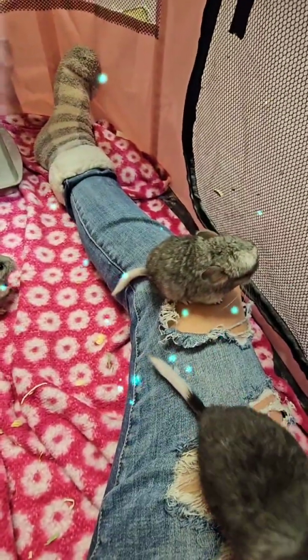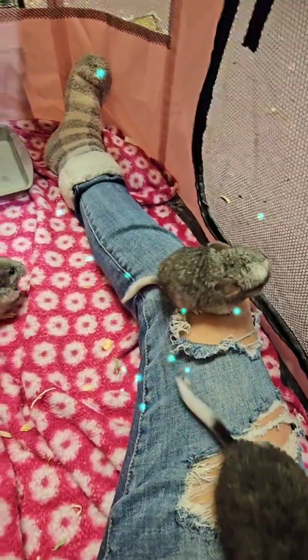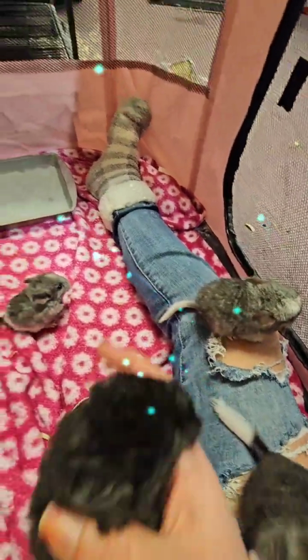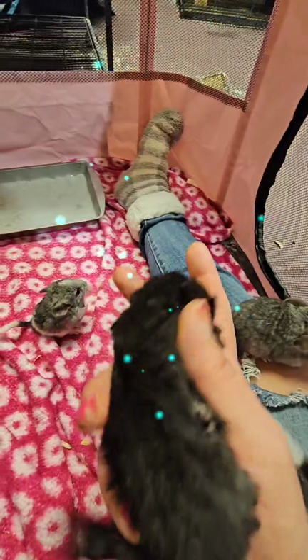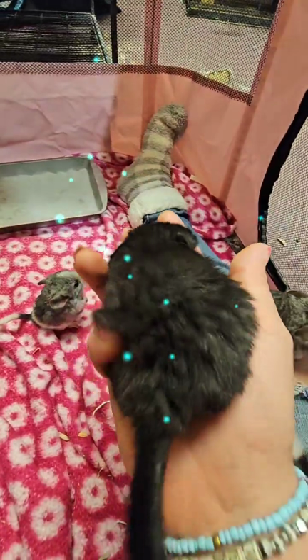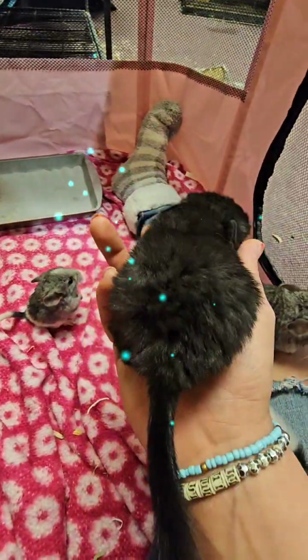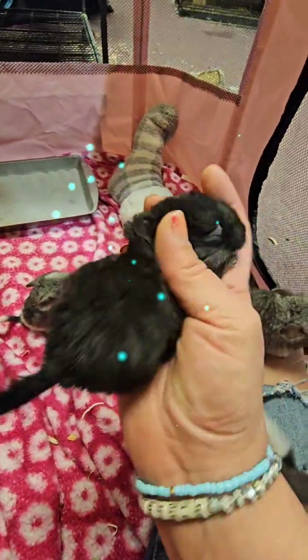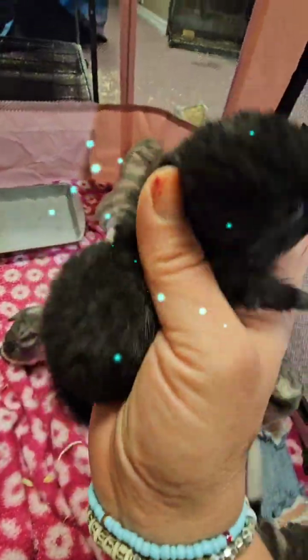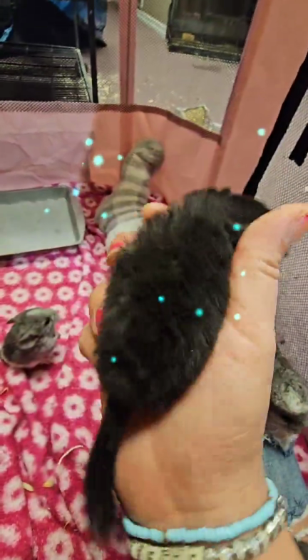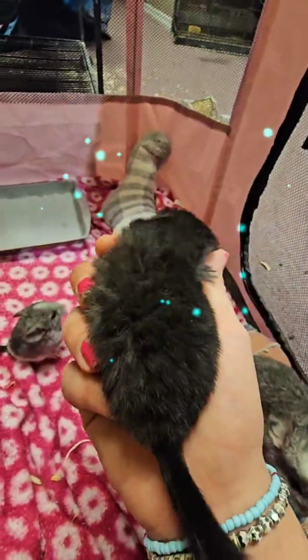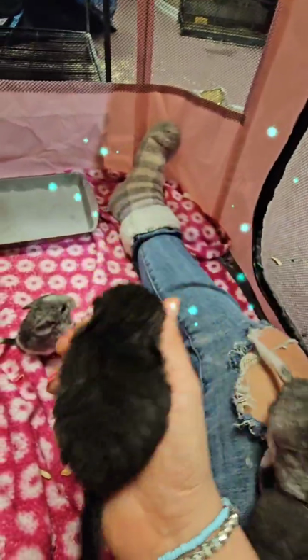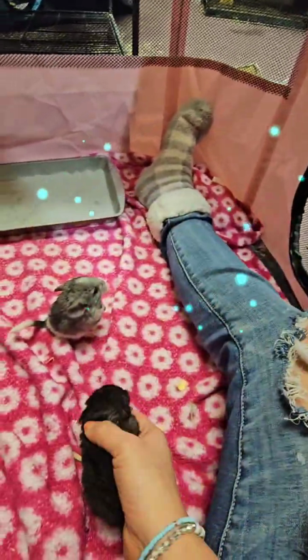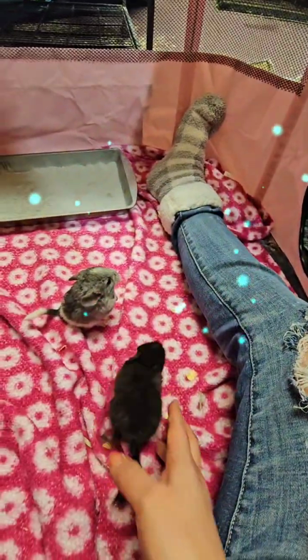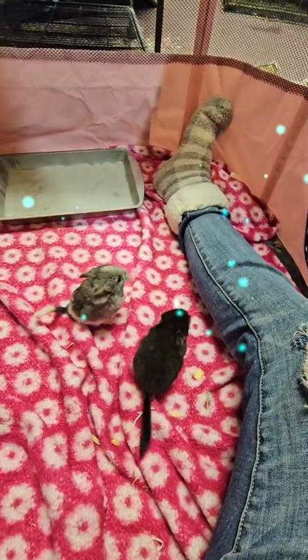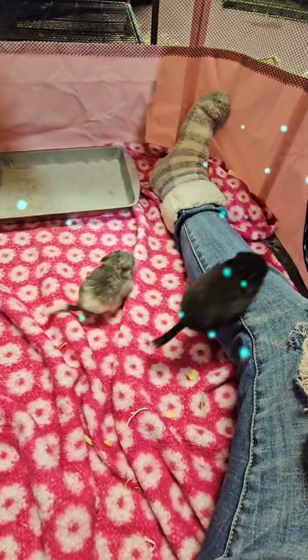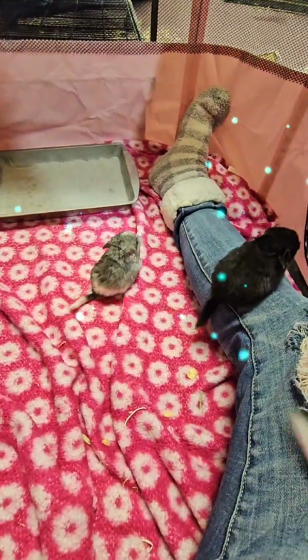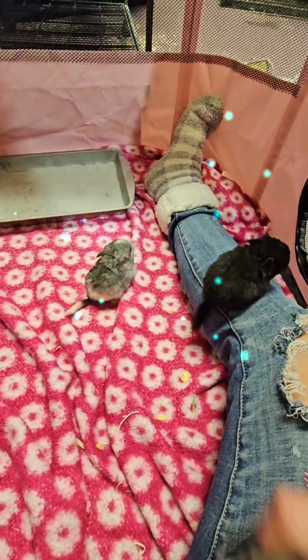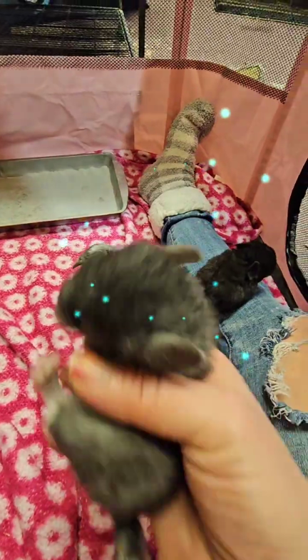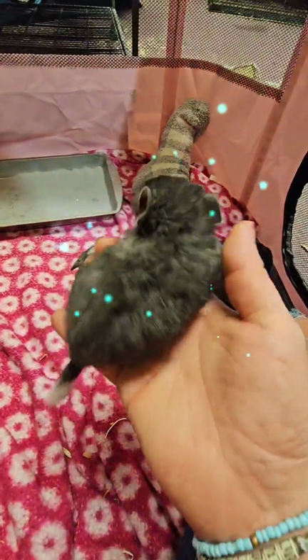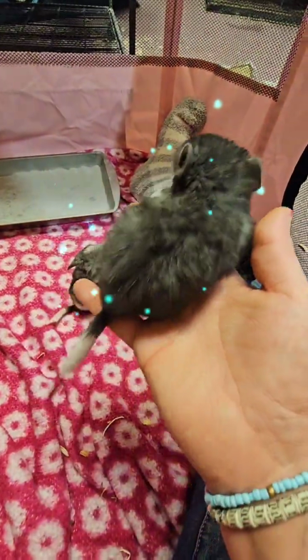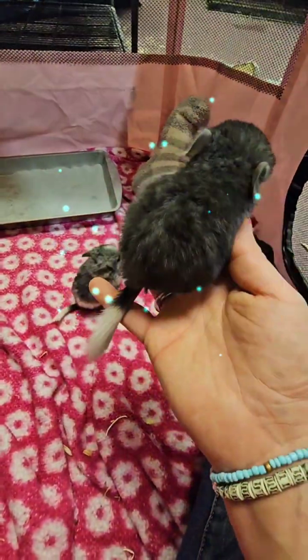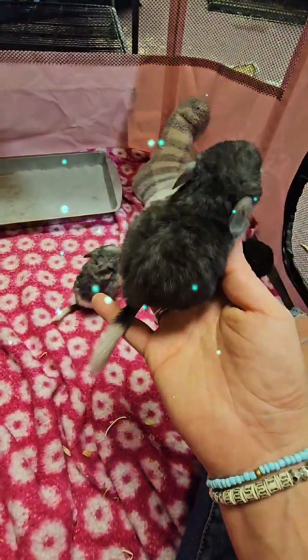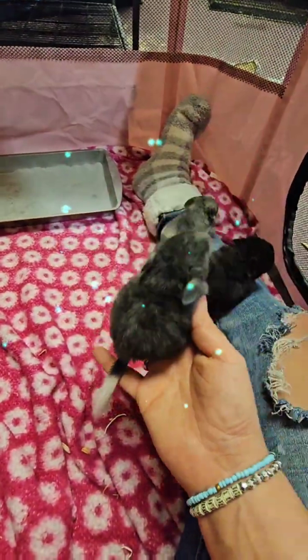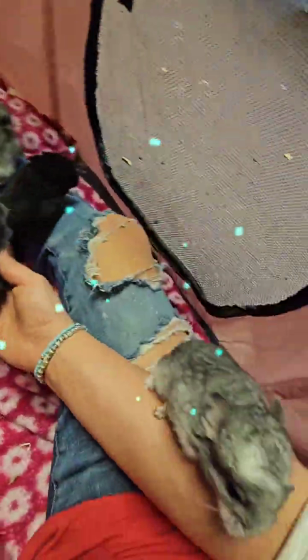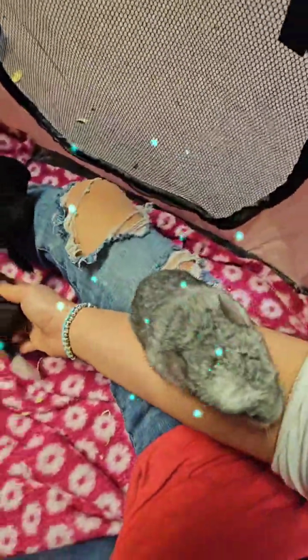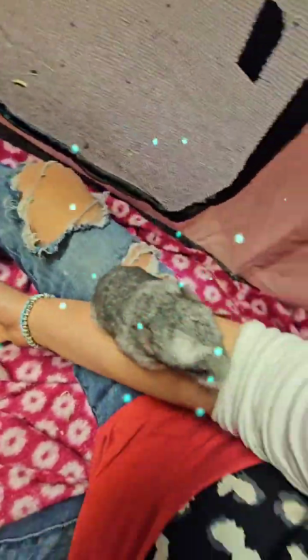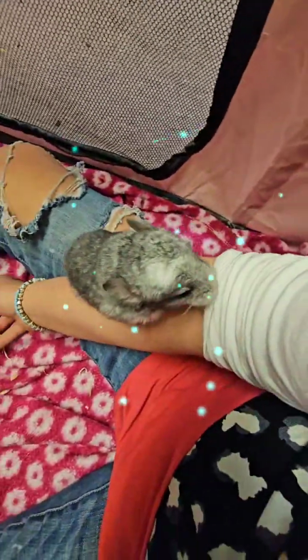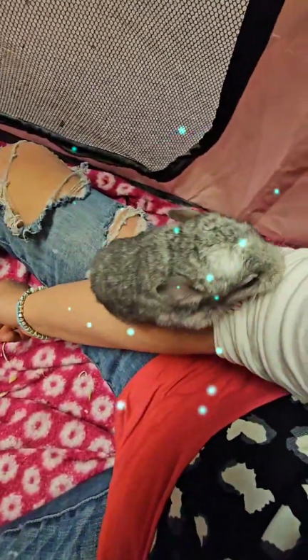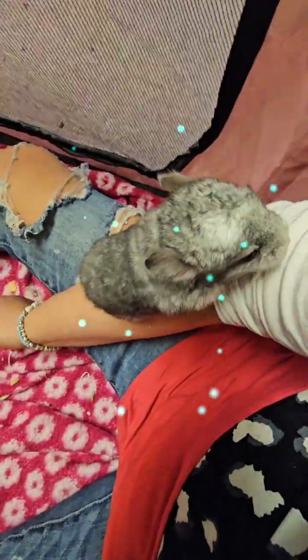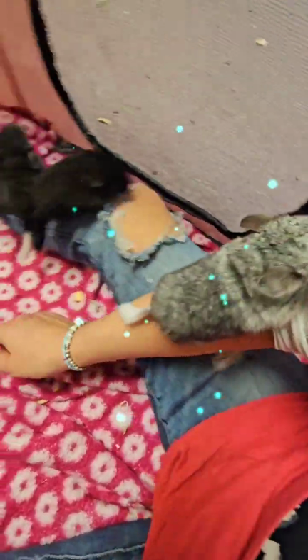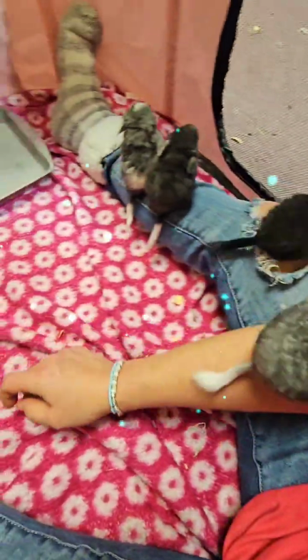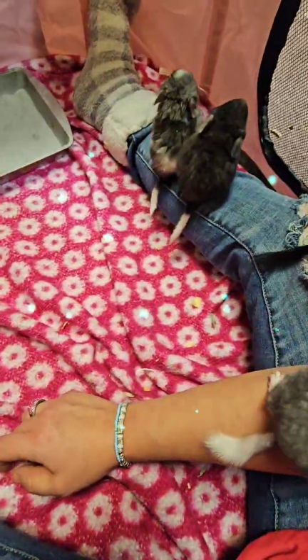Is this one you're talking about, Carolyn? The extra dark ebony? Or this one that's an ebony mosaic? That's Wild Willy — the only boy.